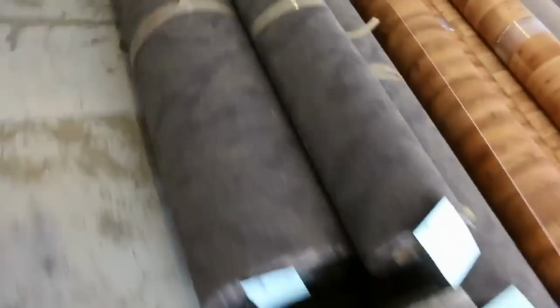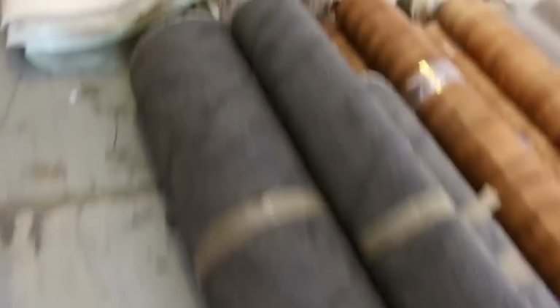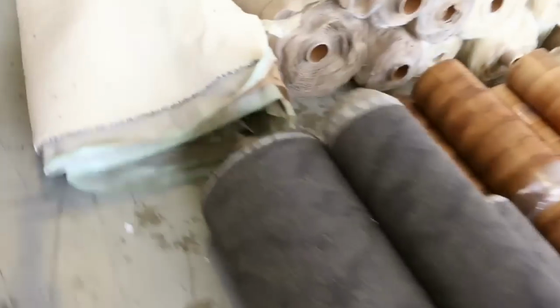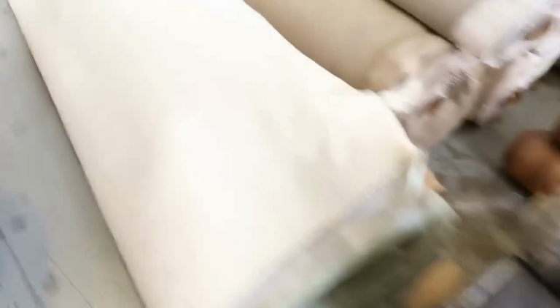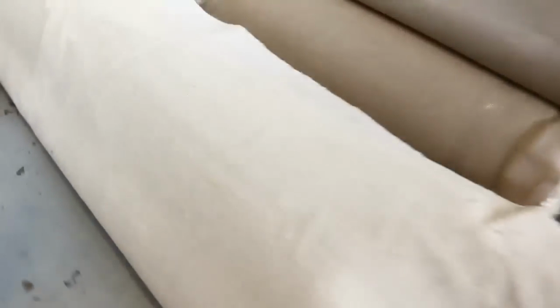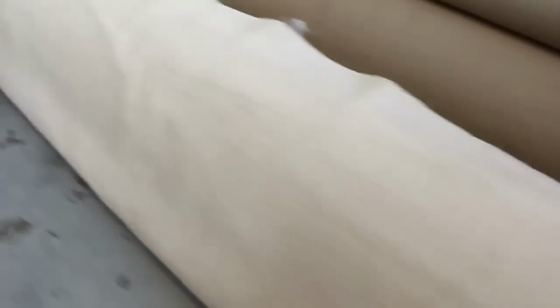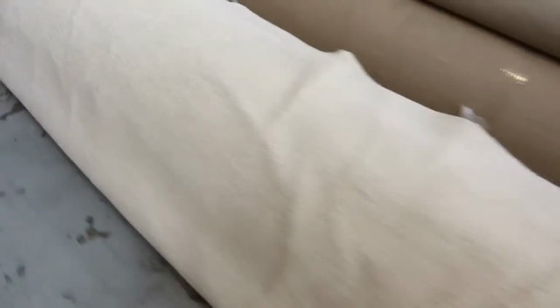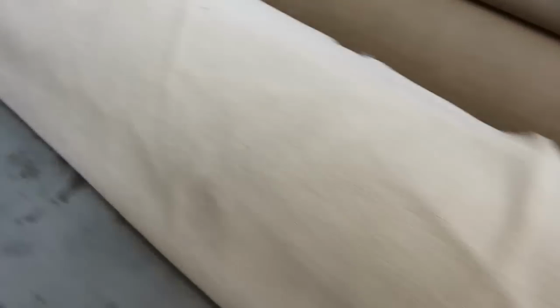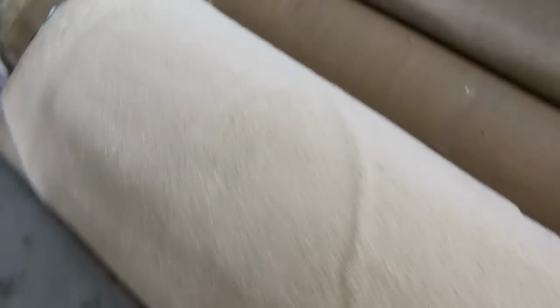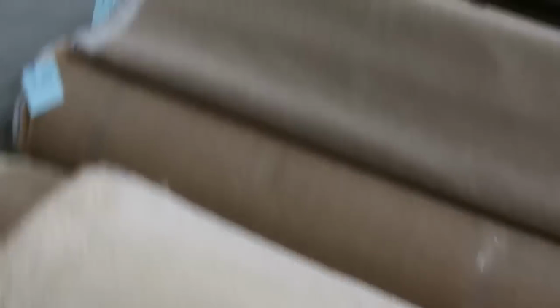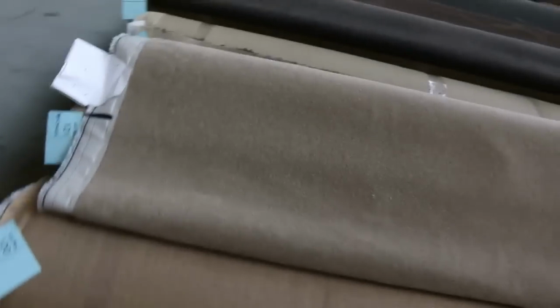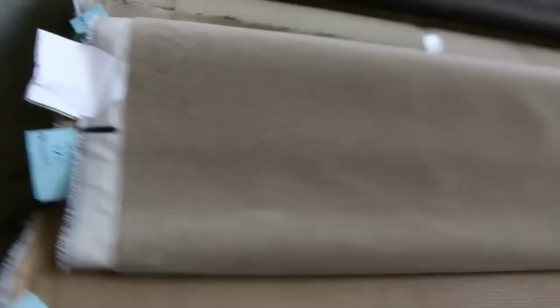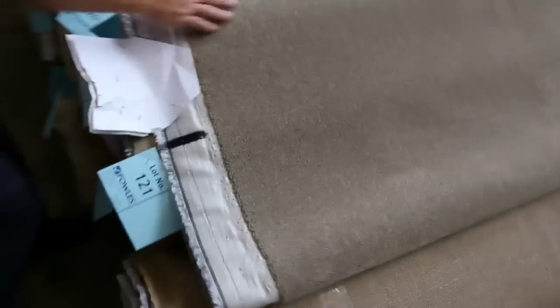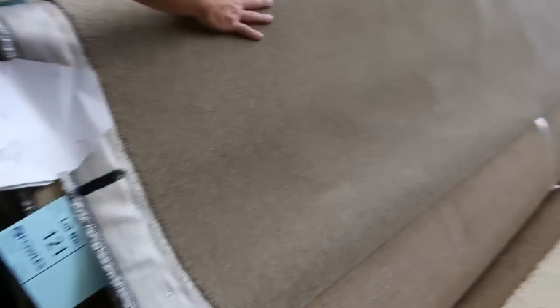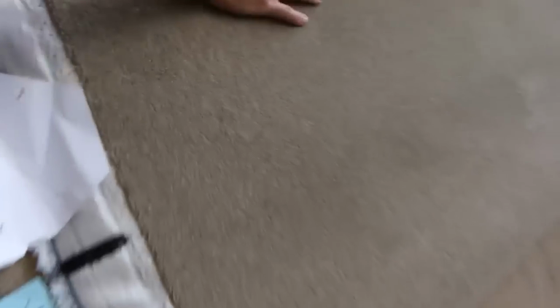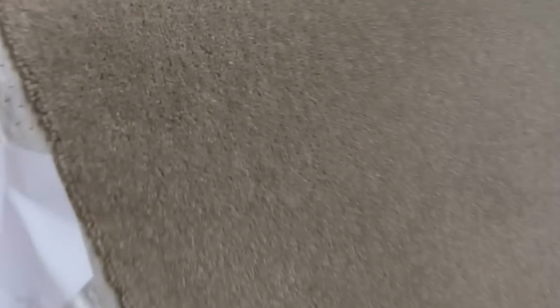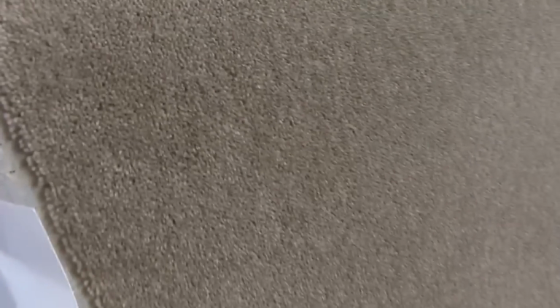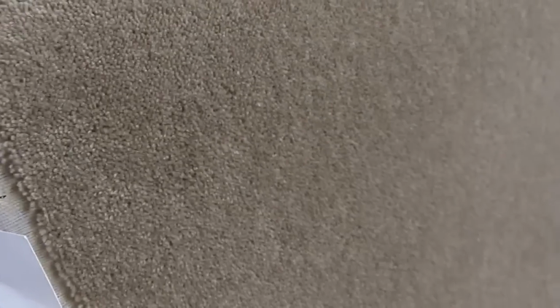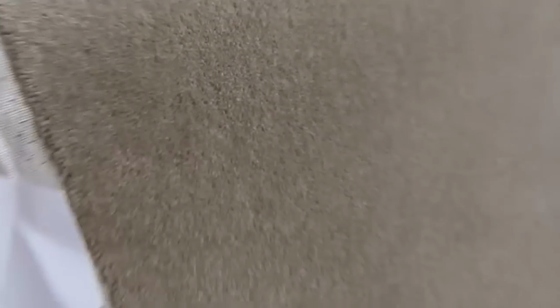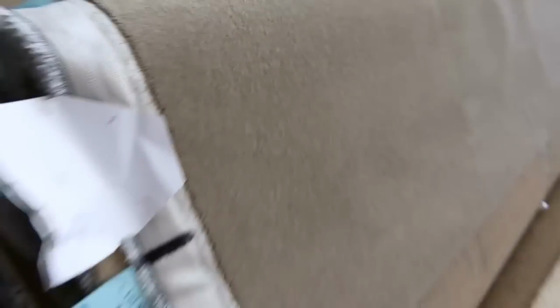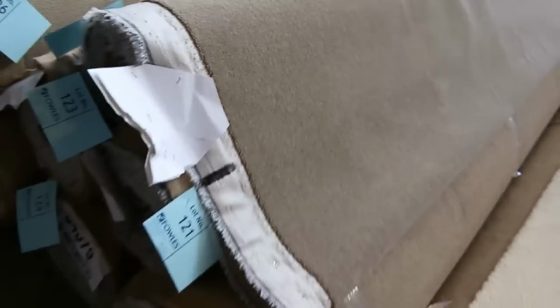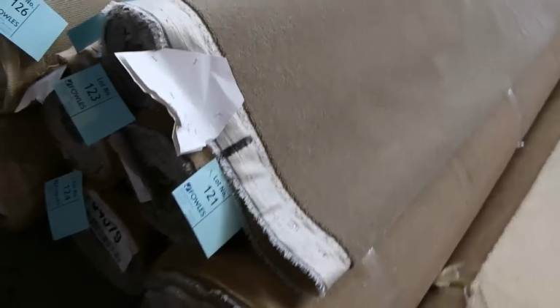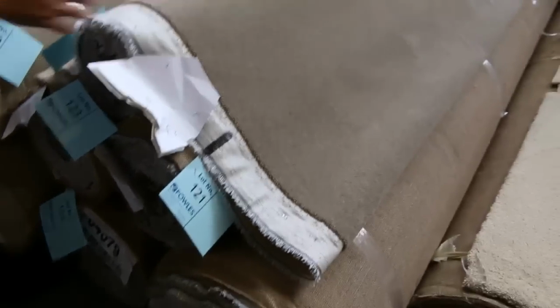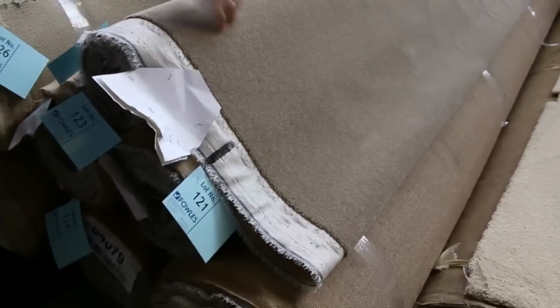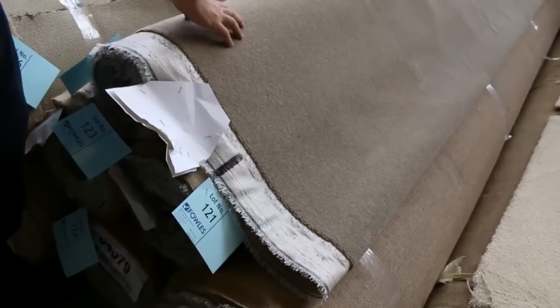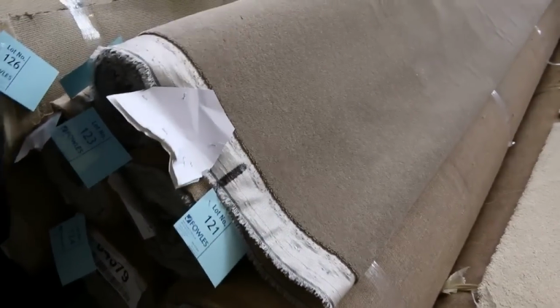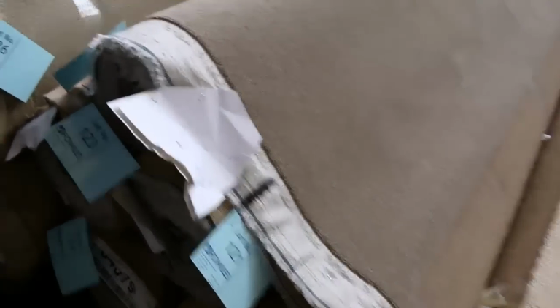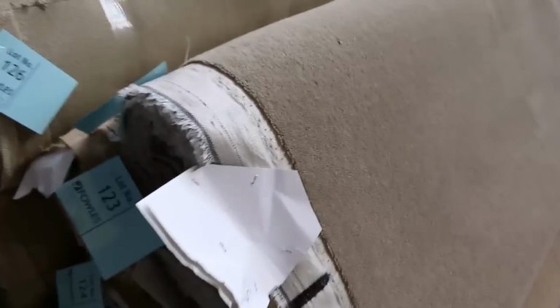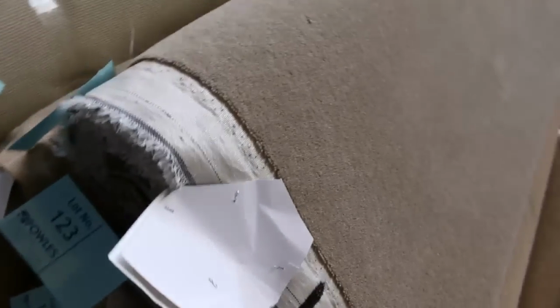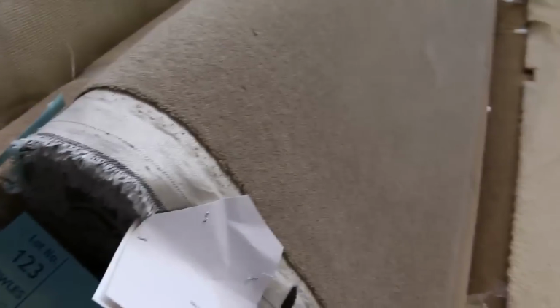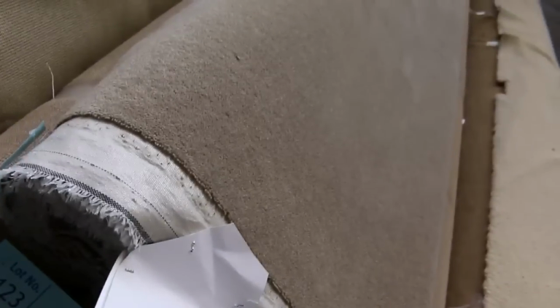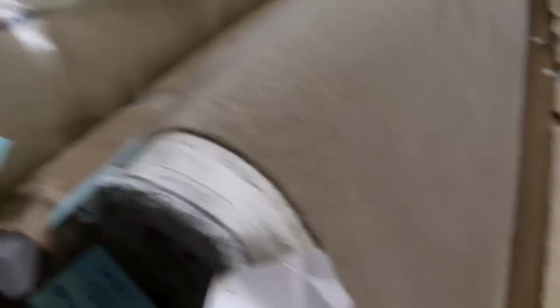Across here we've got some bigger quantities — these are the bigger rolls and also the bigger combination rolls like this one here. This is a nice wool plush pile; looks like we've got around 4 or 5 rolls of that, giving you somewhere around 40 to 50 metres. That'll probably sell for around about the $30 a metre mark.